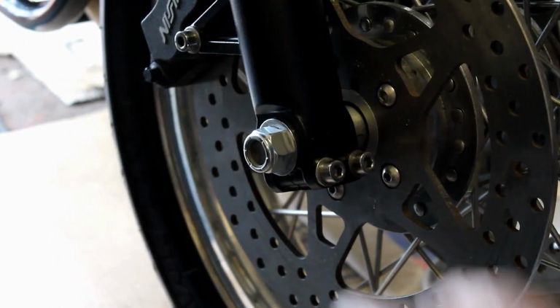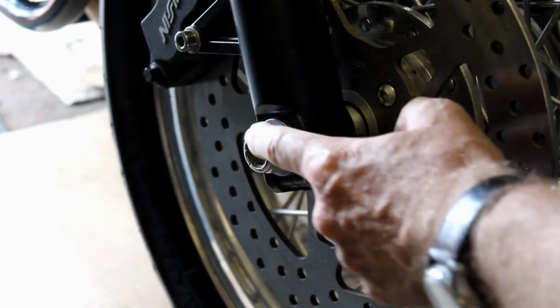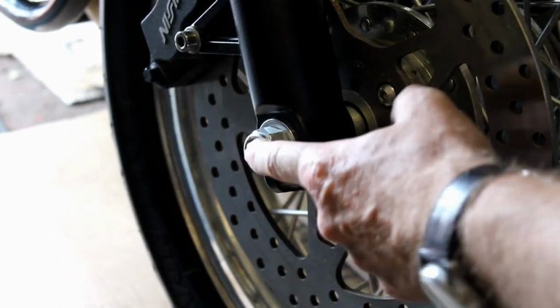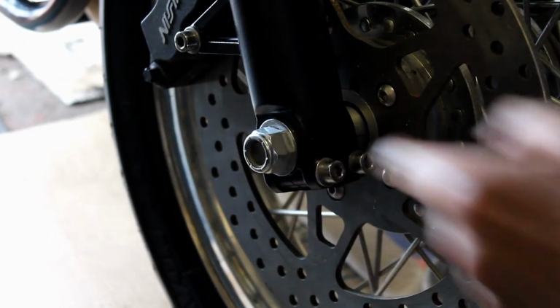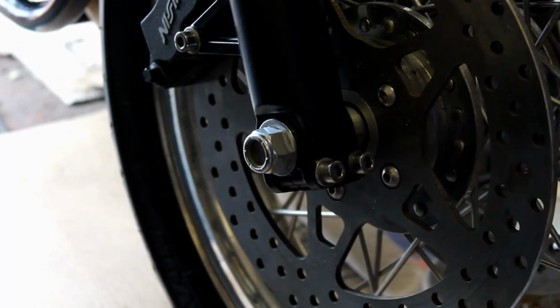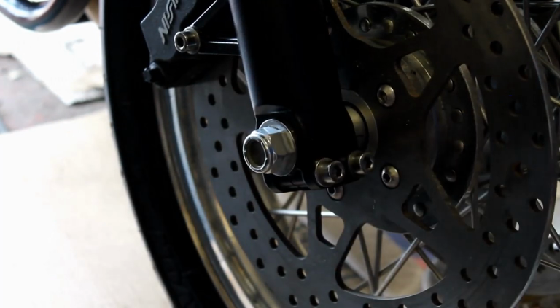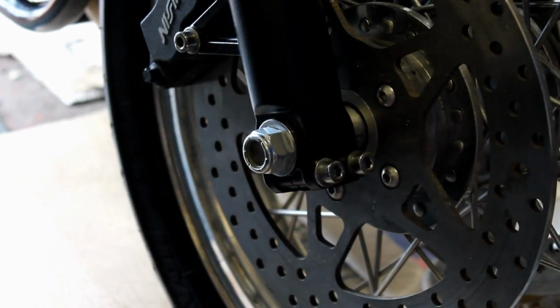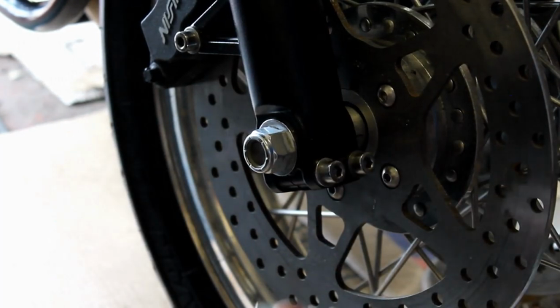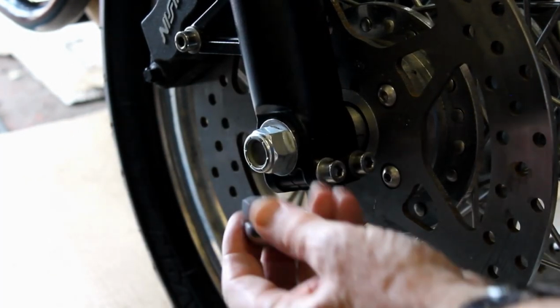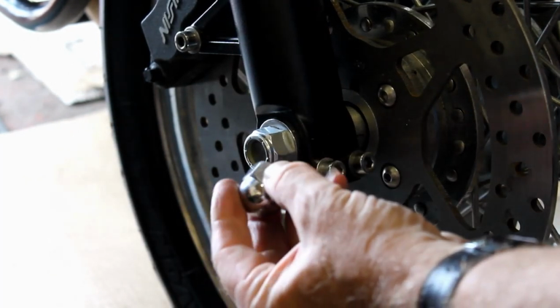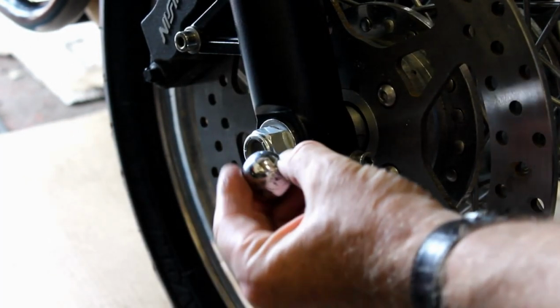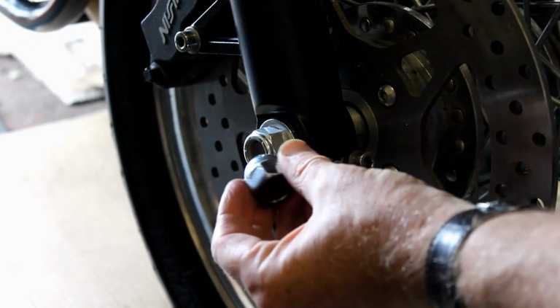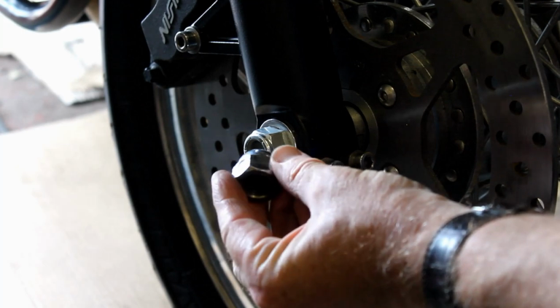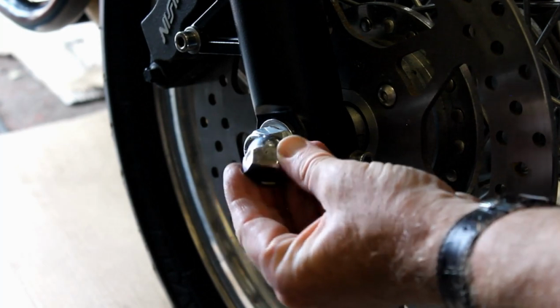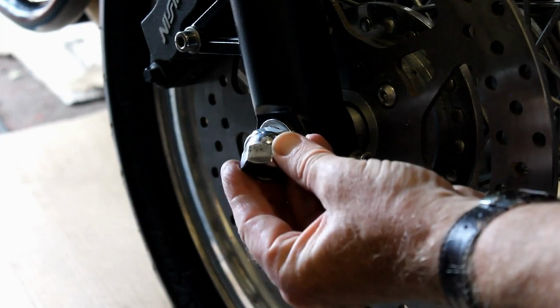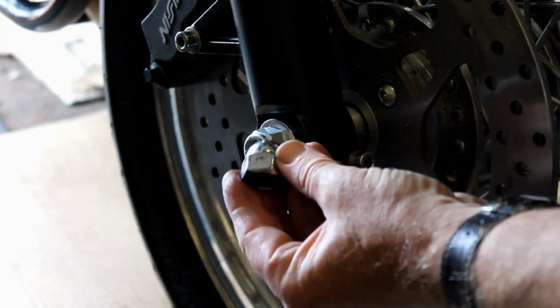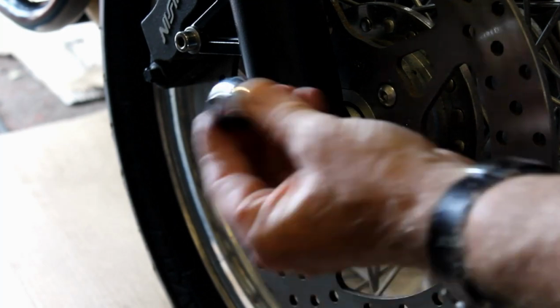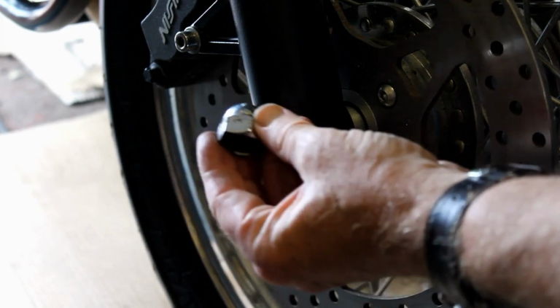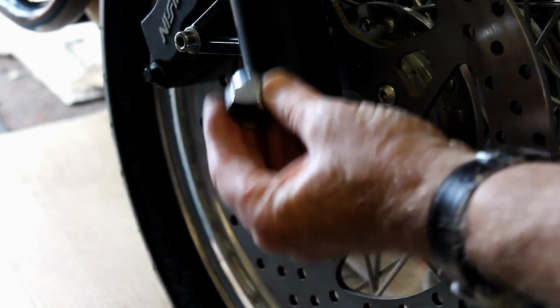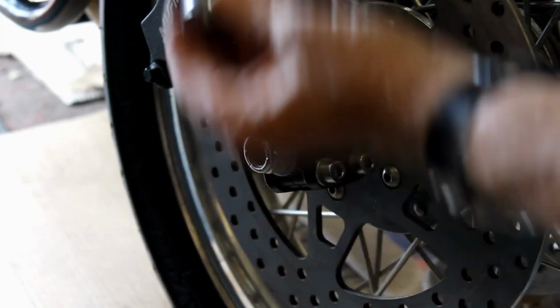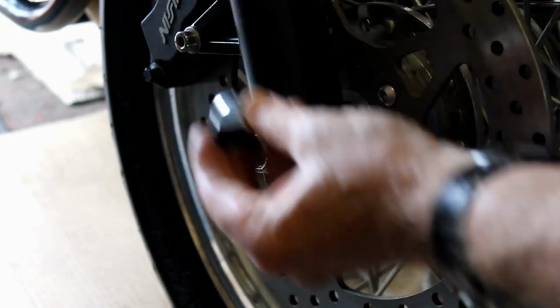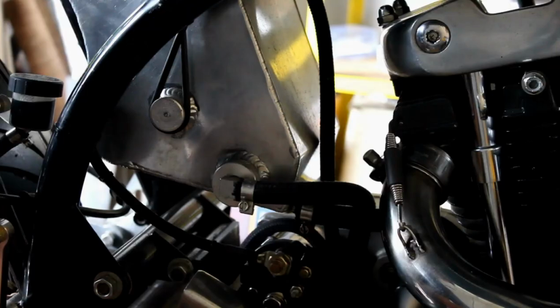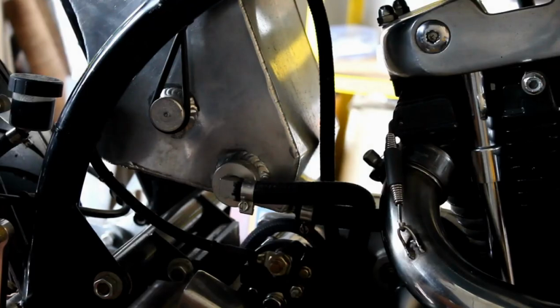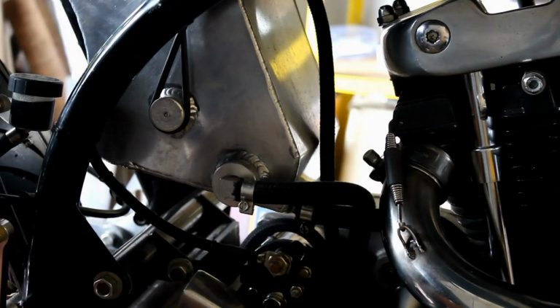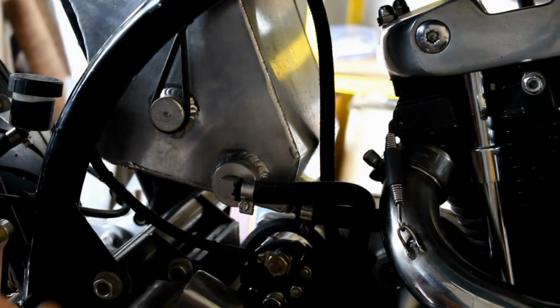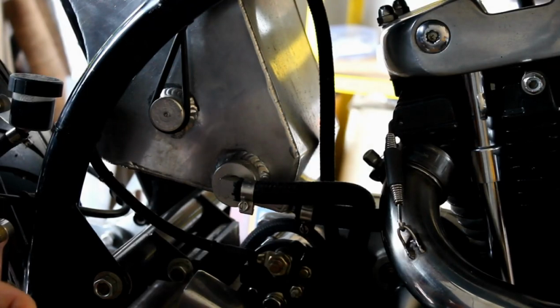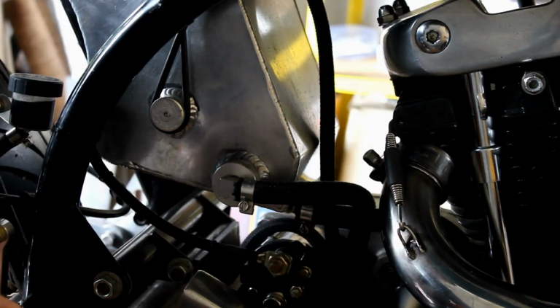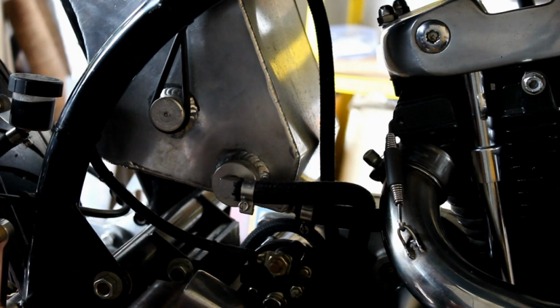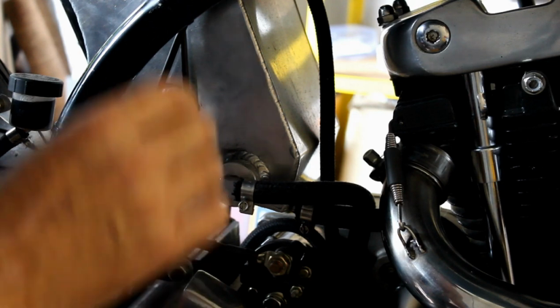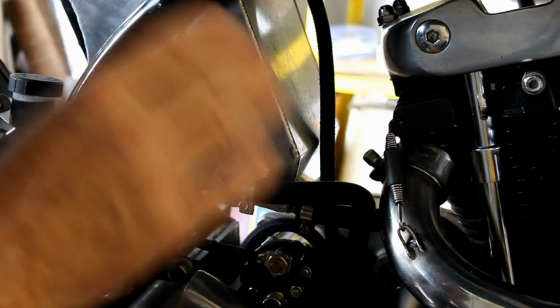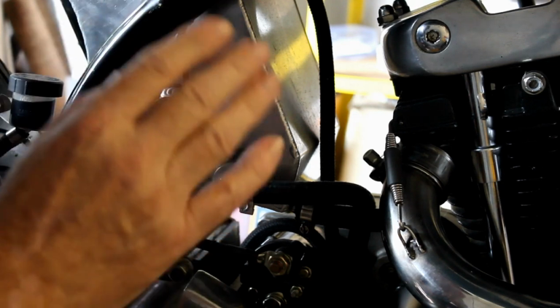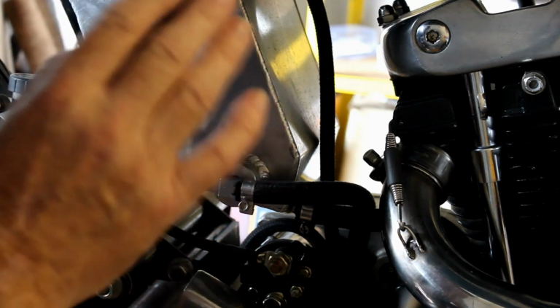In time I want to replace this with a proper stainless steel version to match the rest of the bike — maybe machine one up with a flange on it. But for now, that's on there nice and tight. That's a lot more secure and I've got rid of this rusty old dome nut that came off the original donor bike.